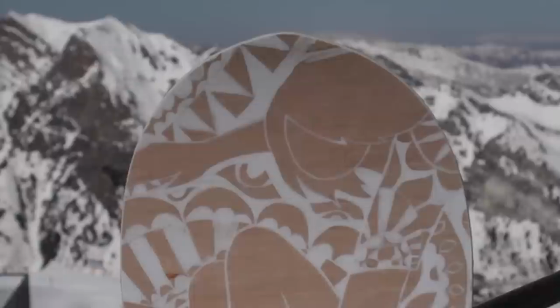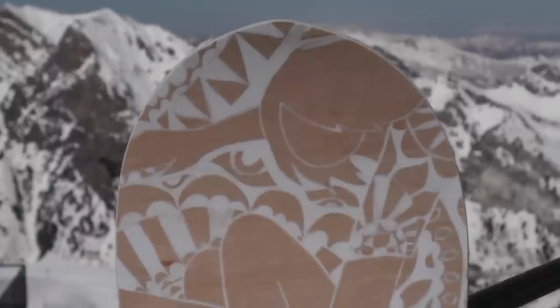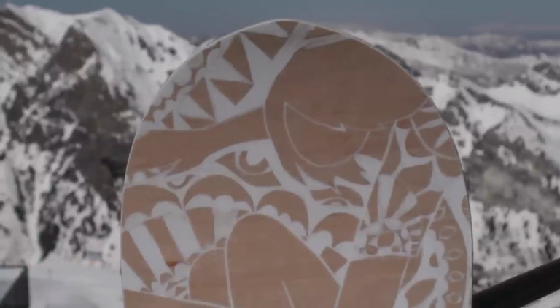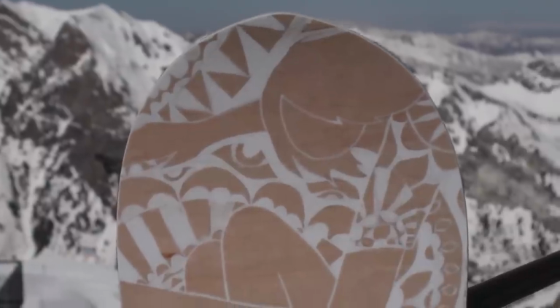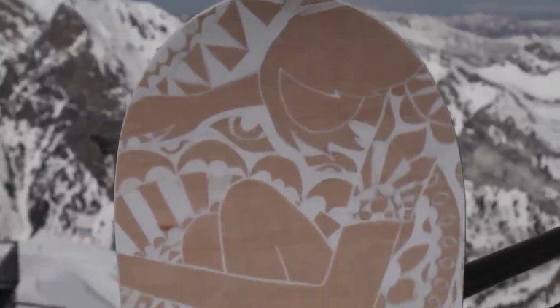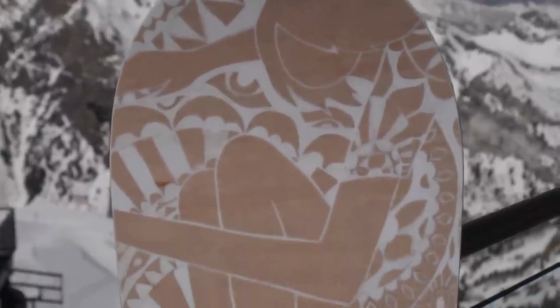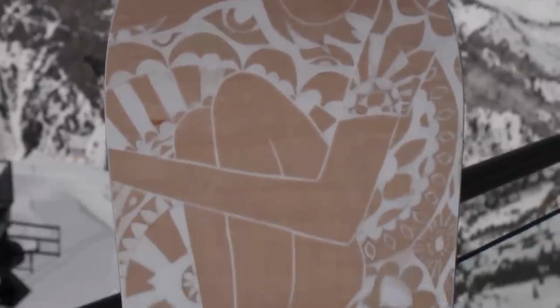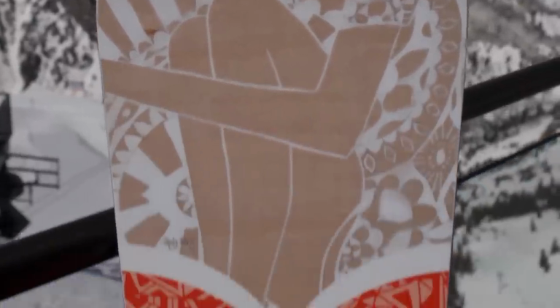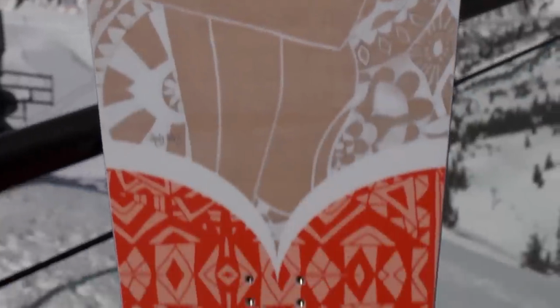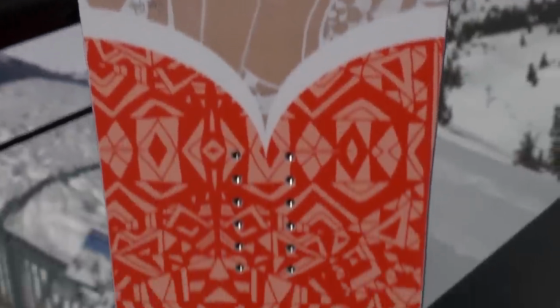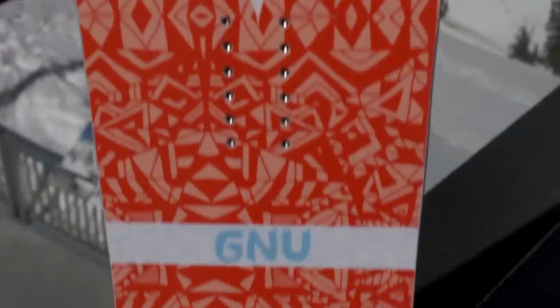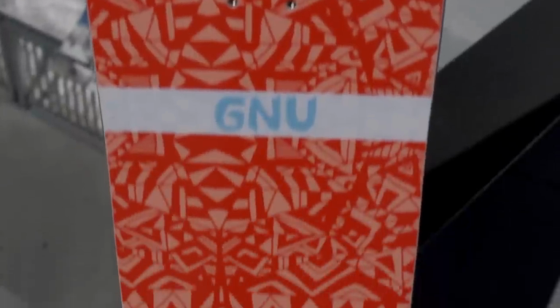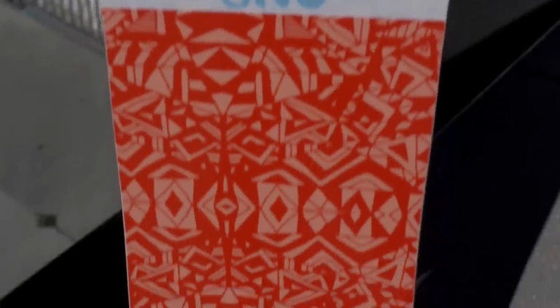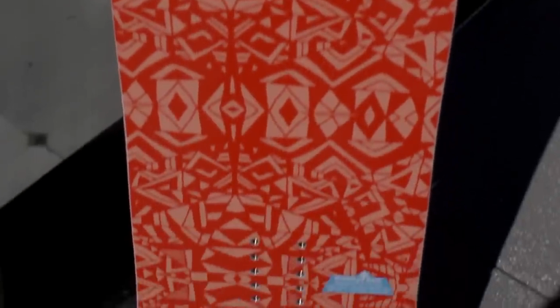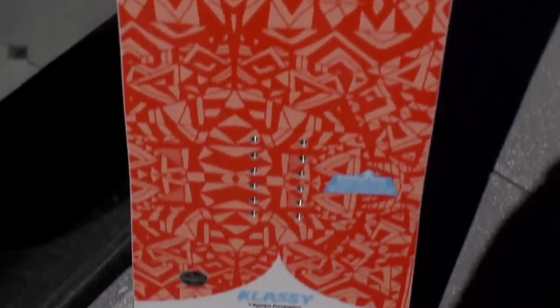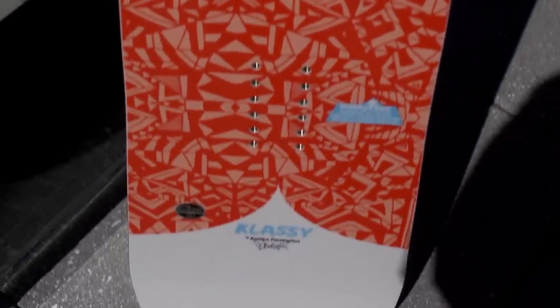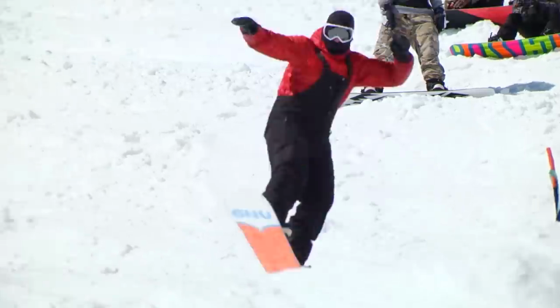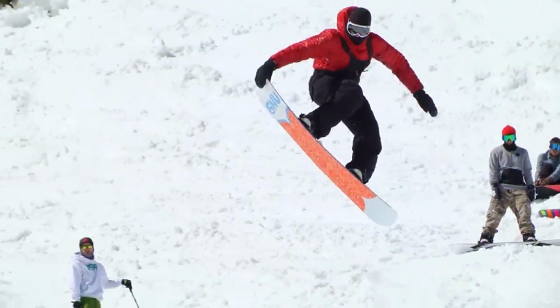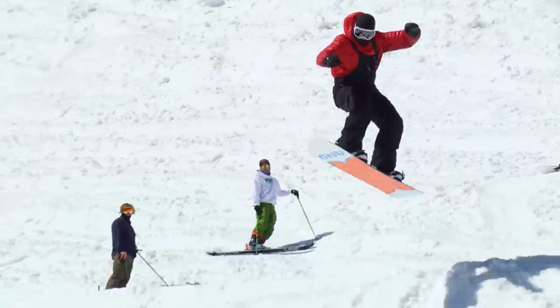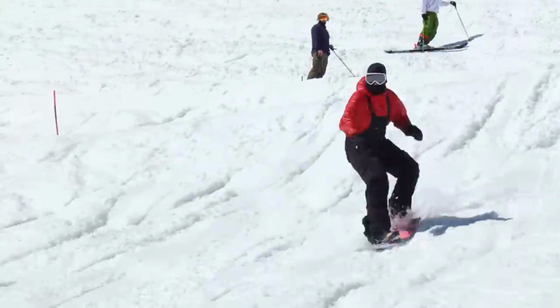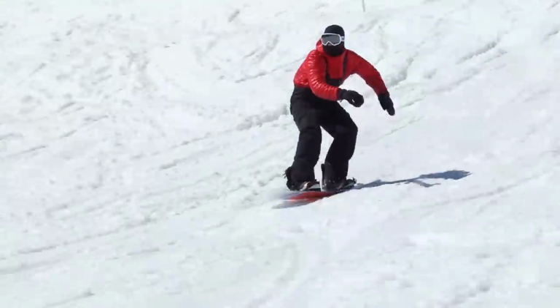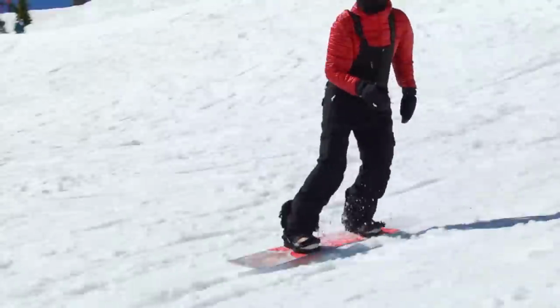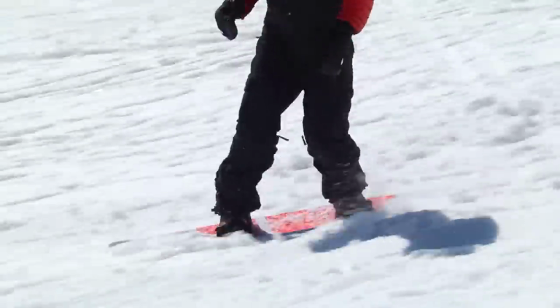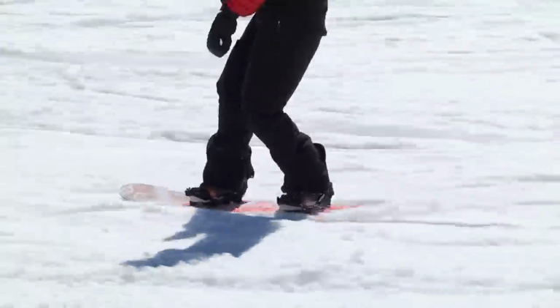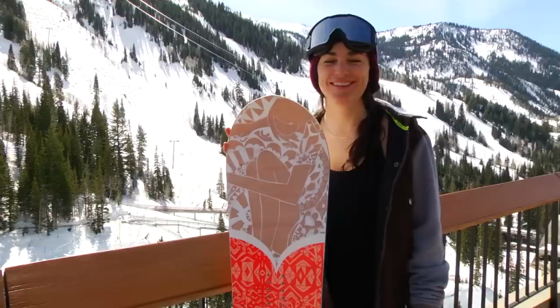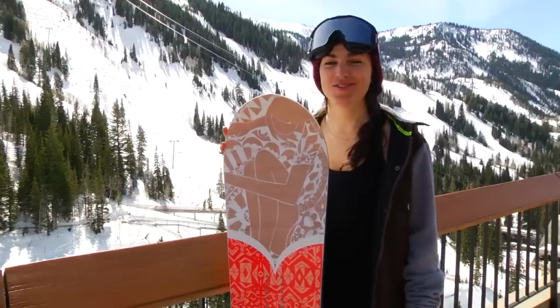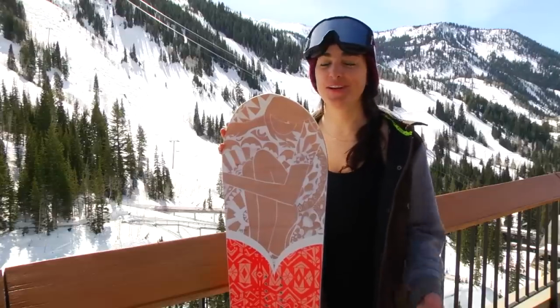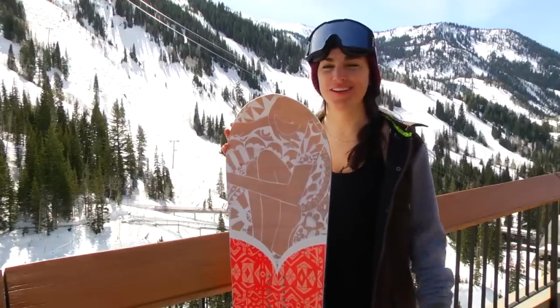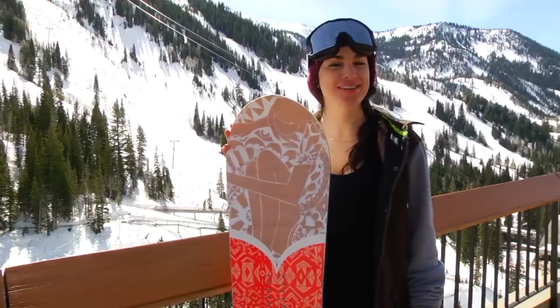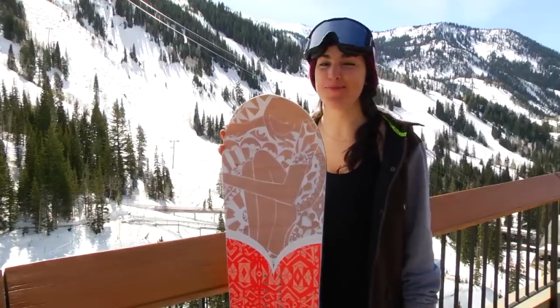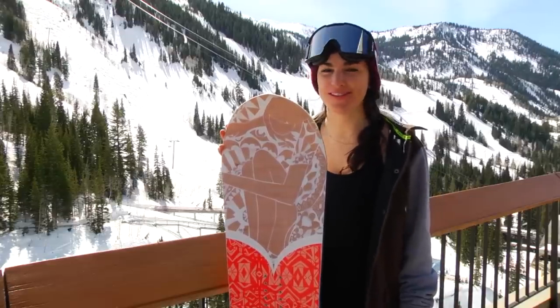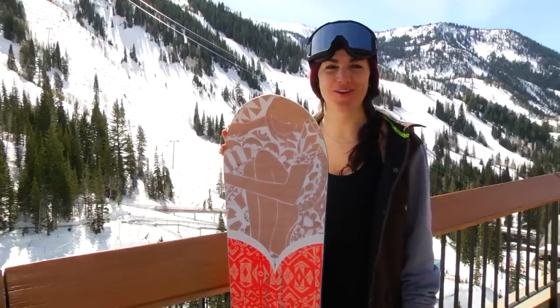The artwork on the top of the Classy is from one of Gnu's favorite artists, Andy Davis. Our tester said that this board handled really well, had fun flex and had a lot of life to it. Testers enjoyed quick turn engagement in a poppy, solid ride.